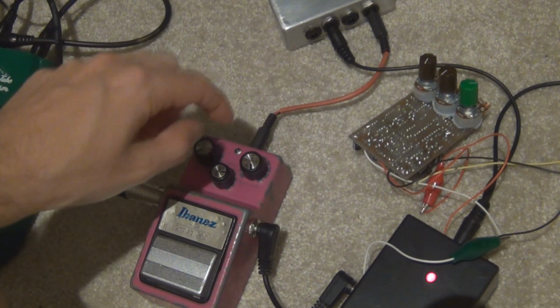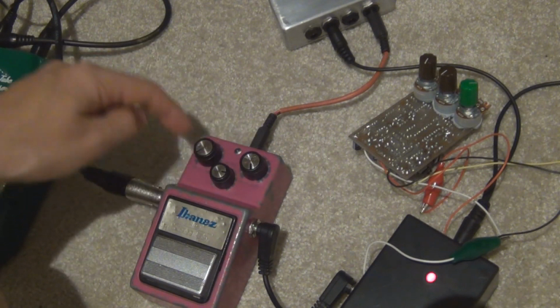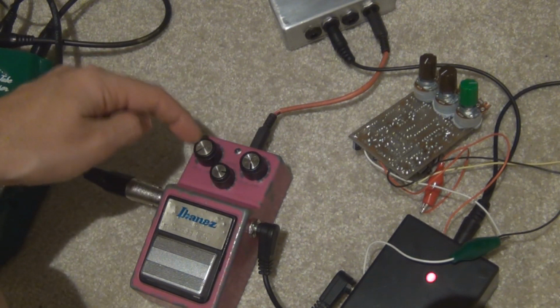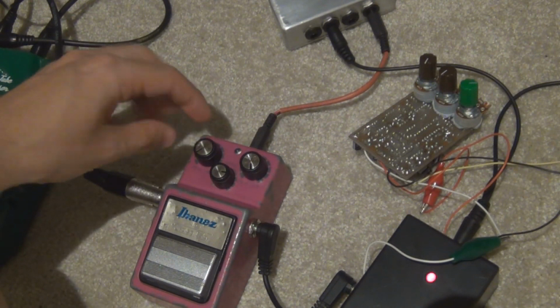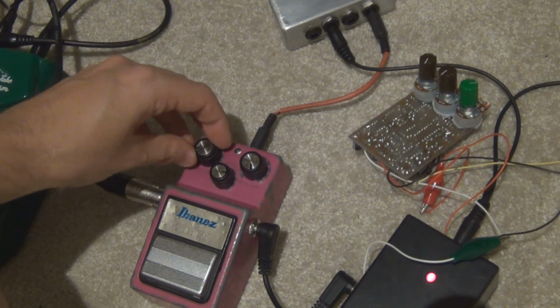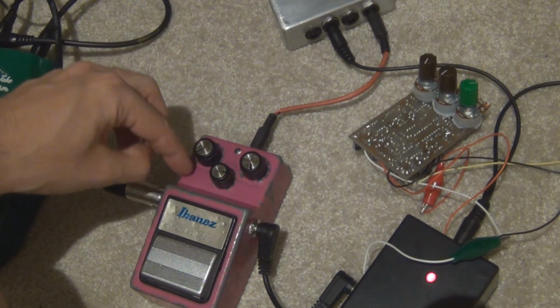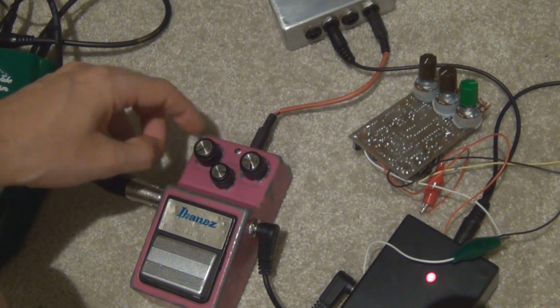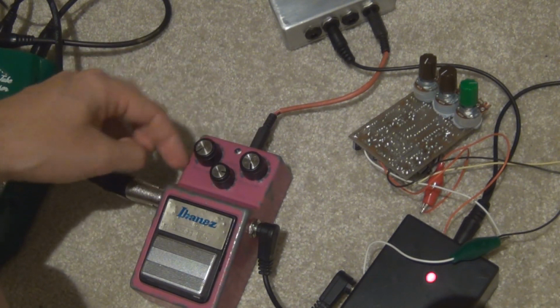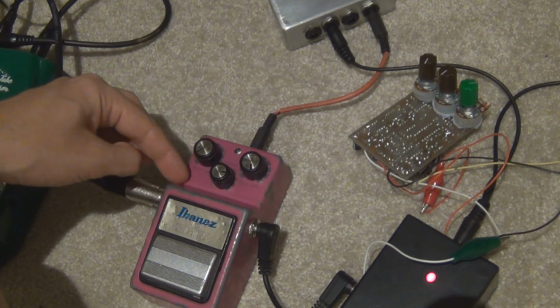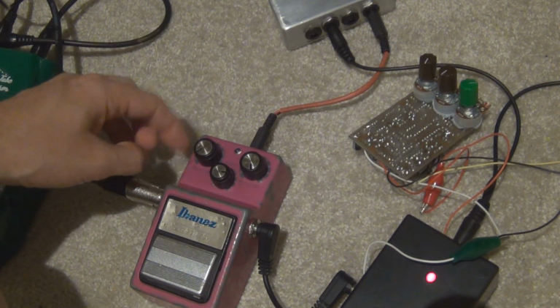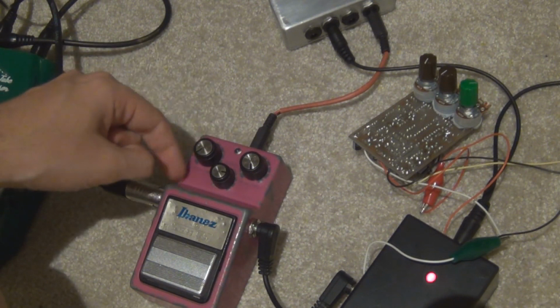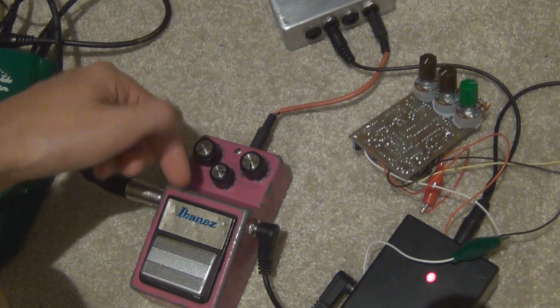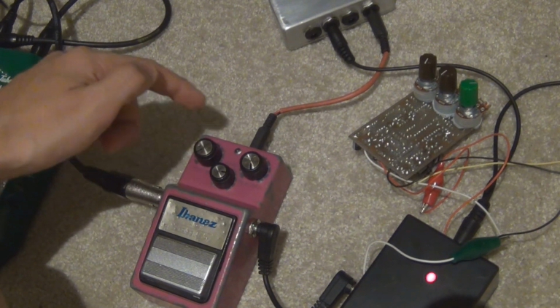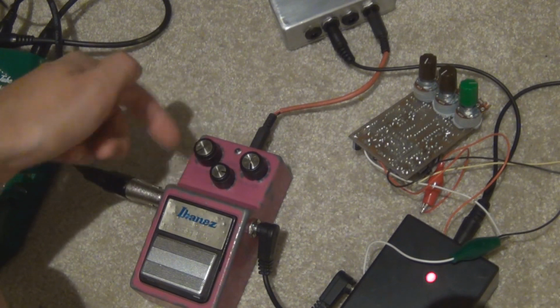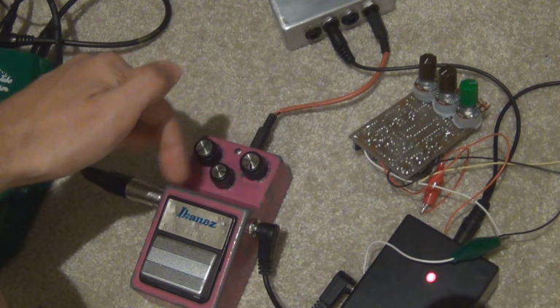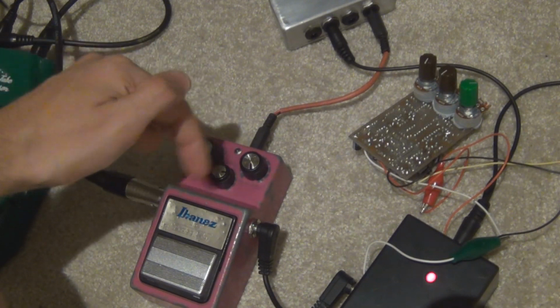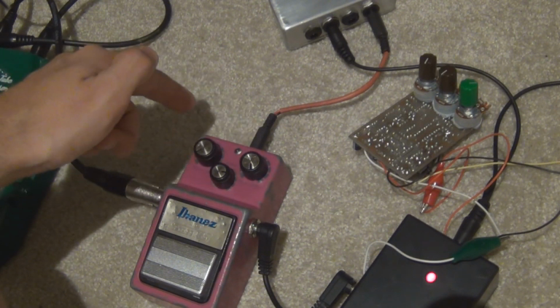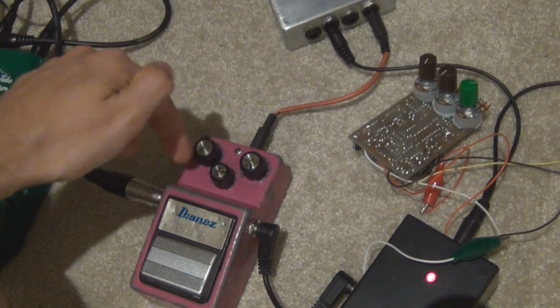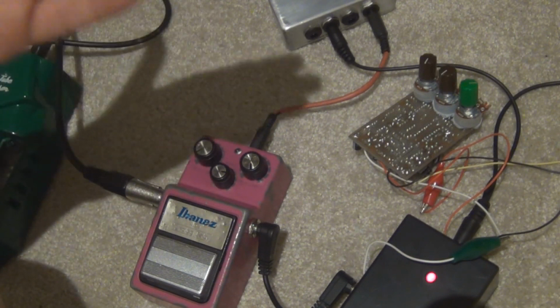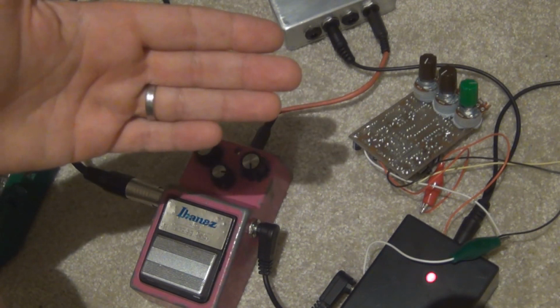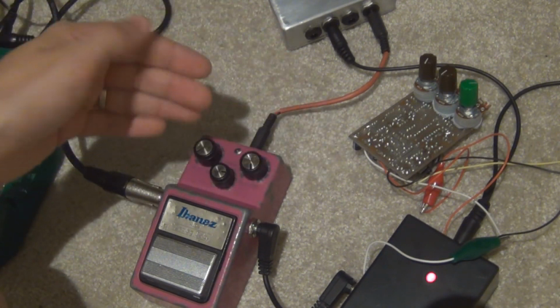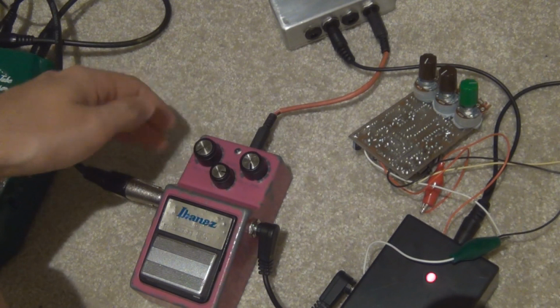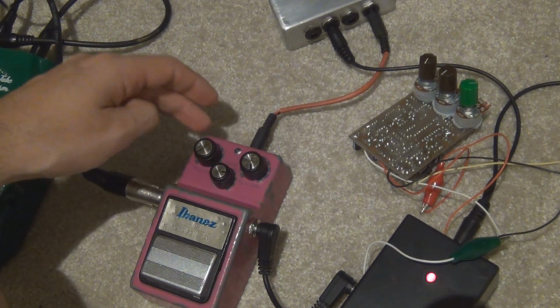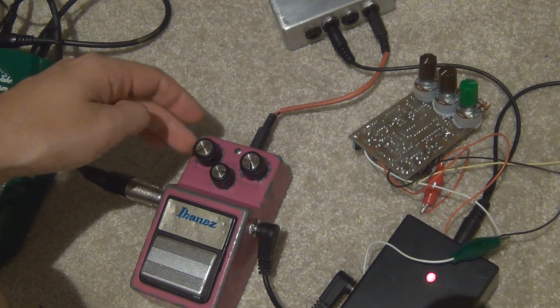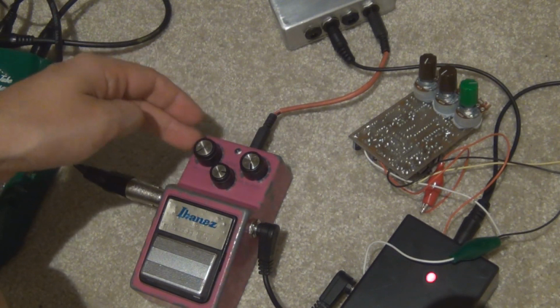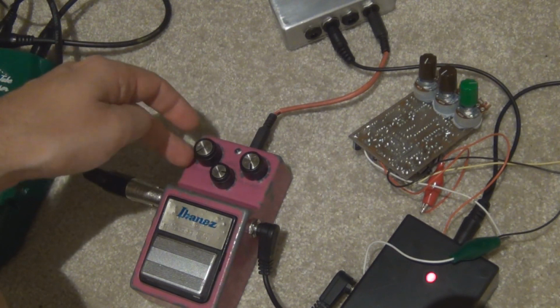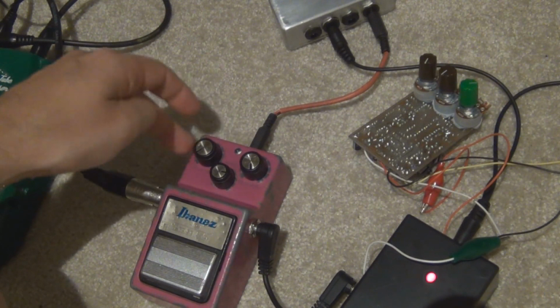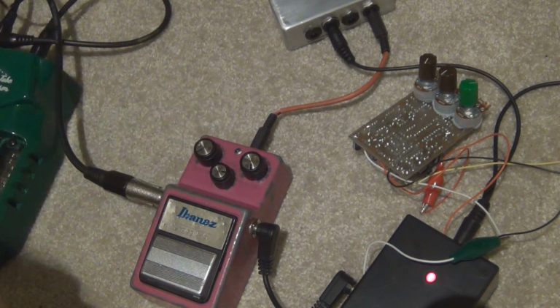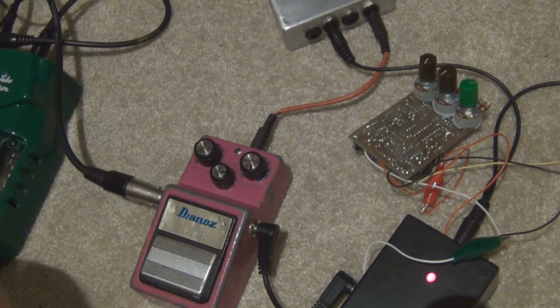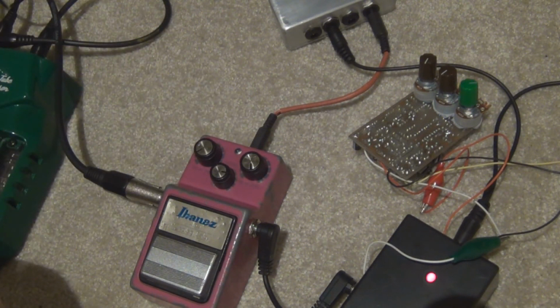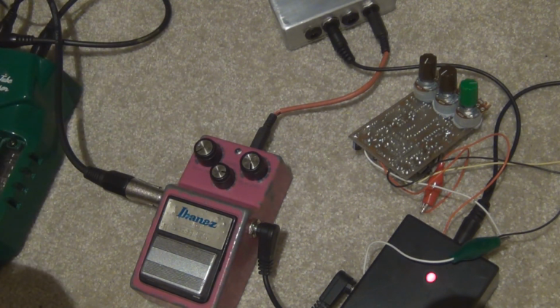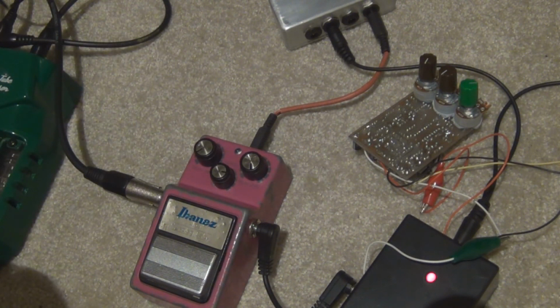Also, don't forget this delay time knob on the left — down is actually the longest. To the left is the longest; to the right is actually the shortest. Believe it or not. Crazy, I know. But yeah, to the left is the longest delay time.